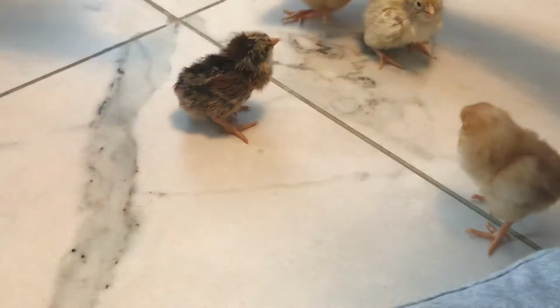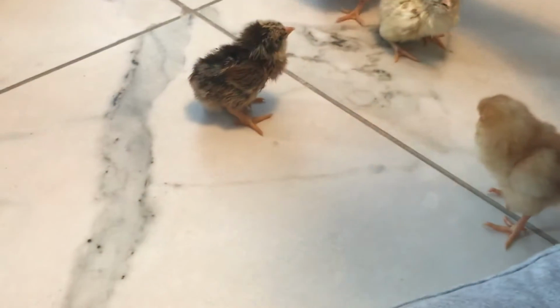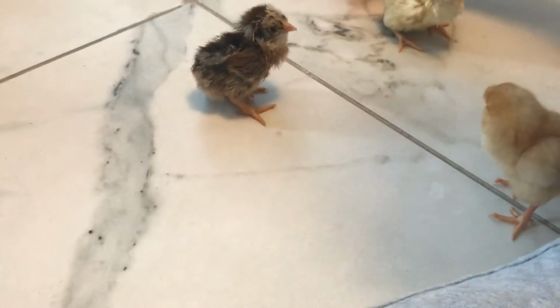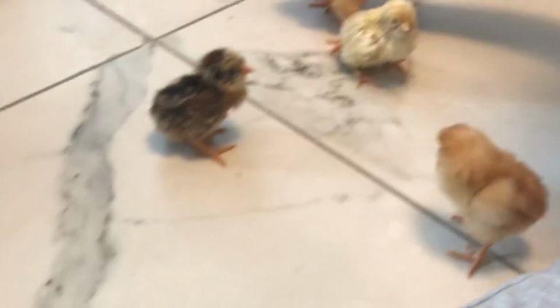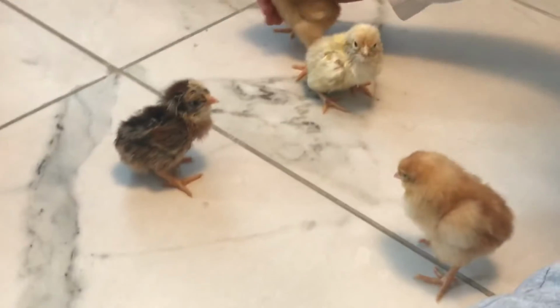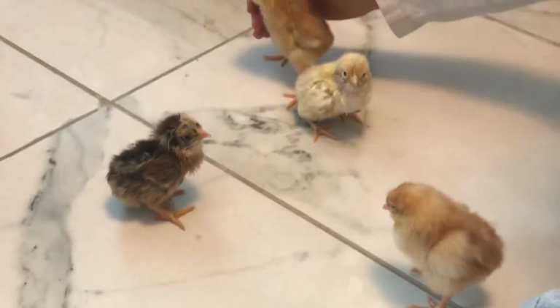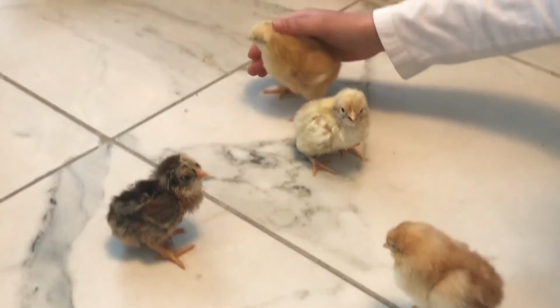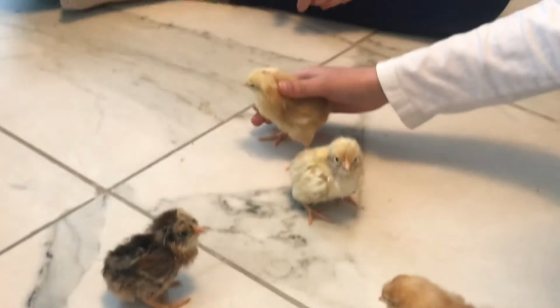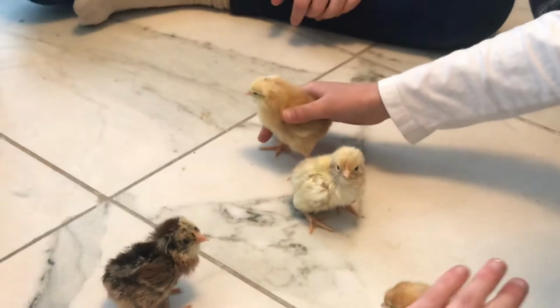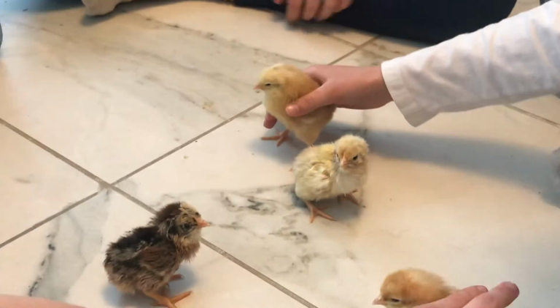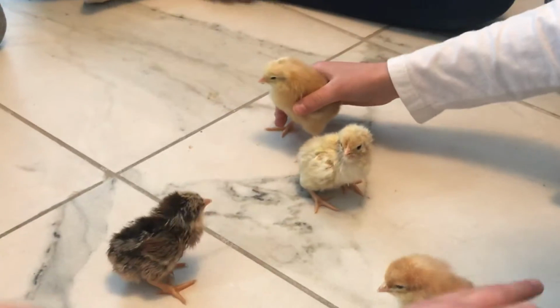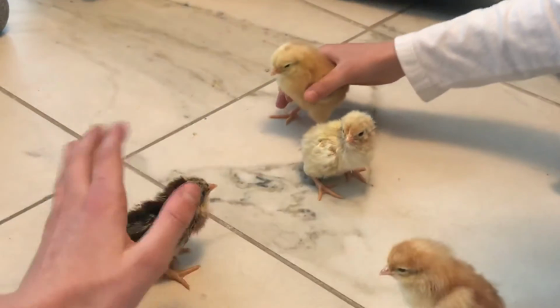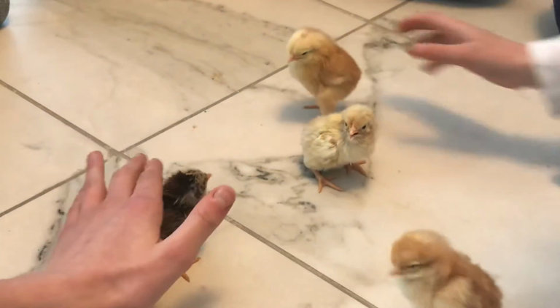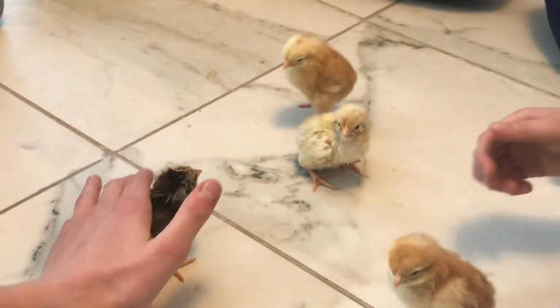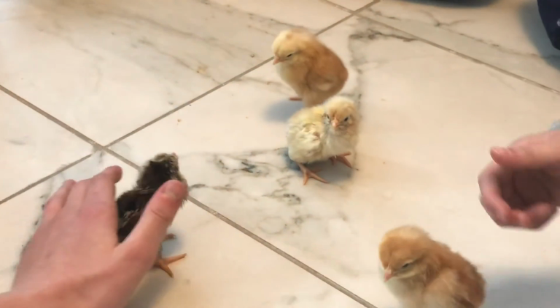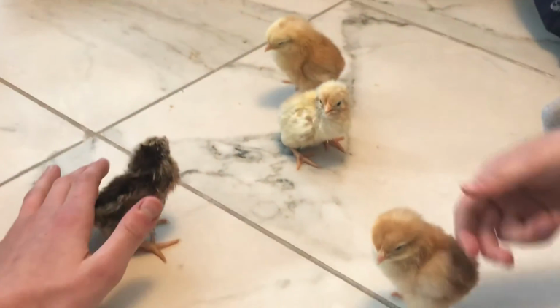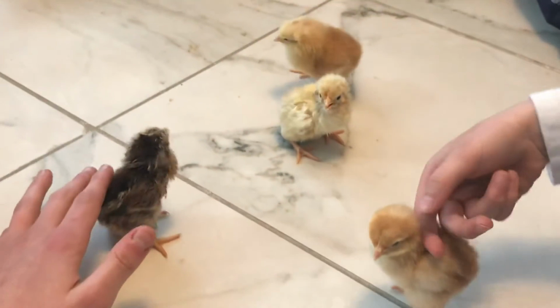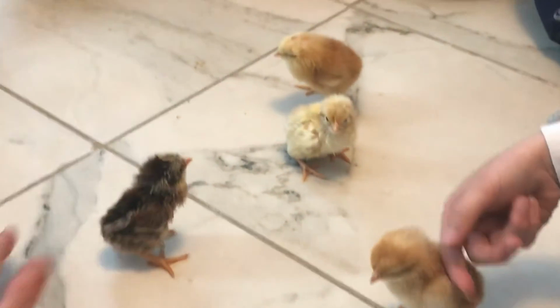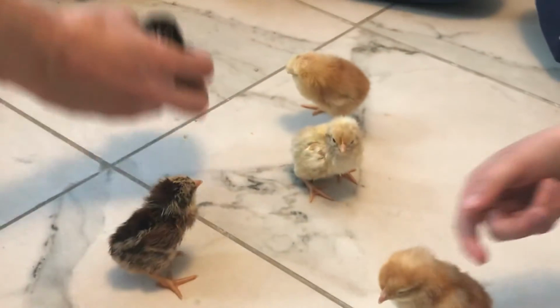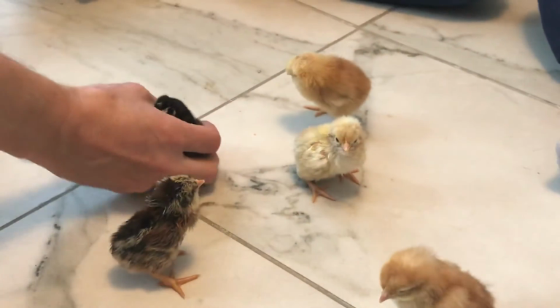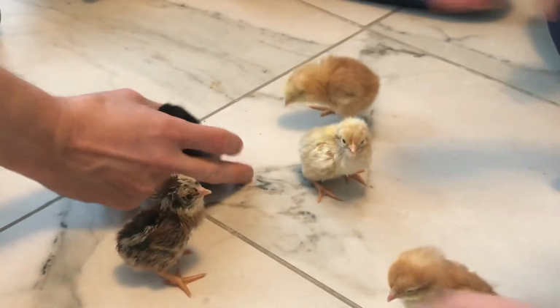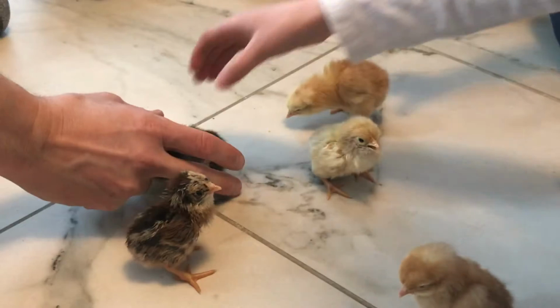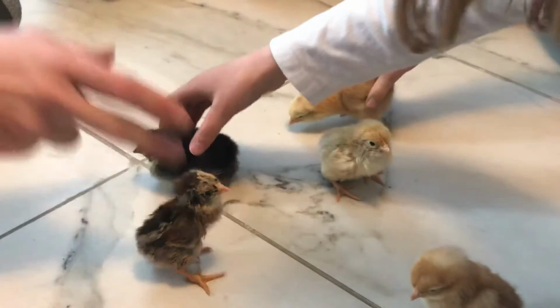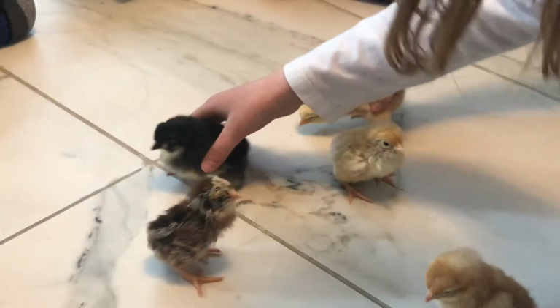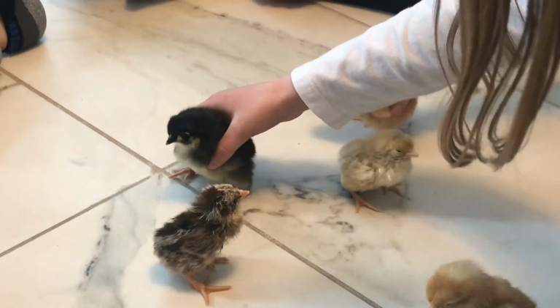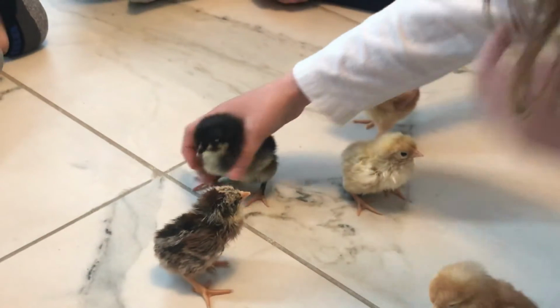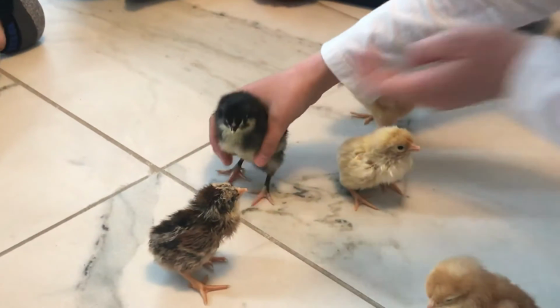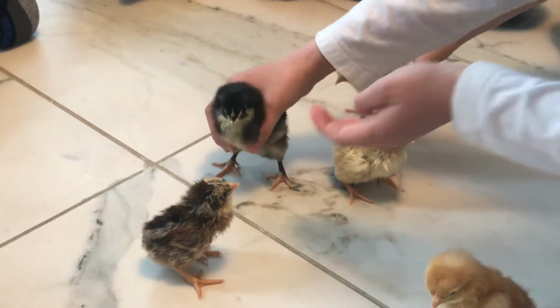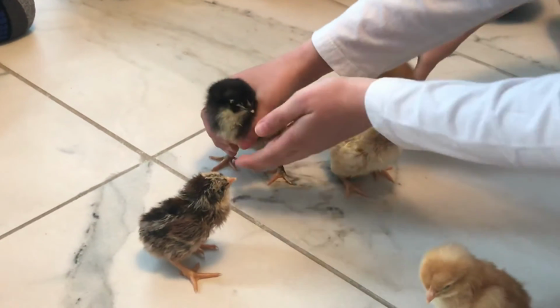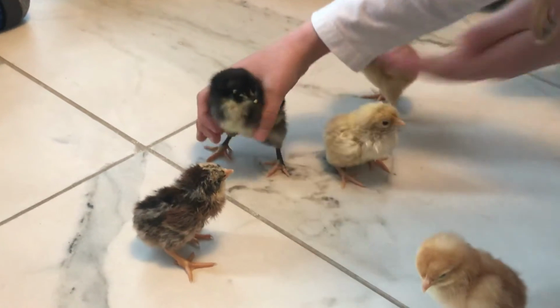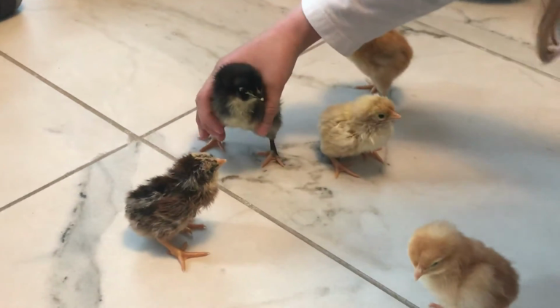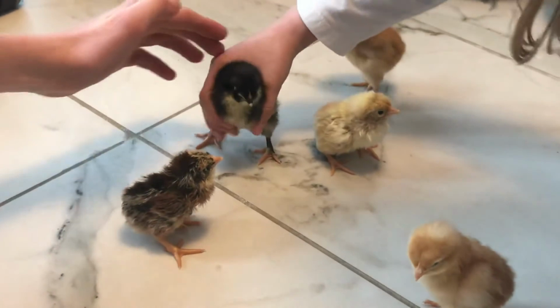There's Biscuit. Biscuit and Cookie were born together — they're two together. And there's our first little chick, if you remember. His name is Cupcake.